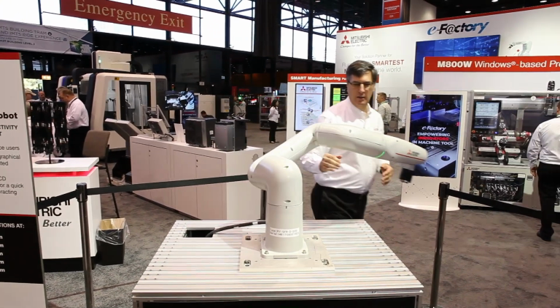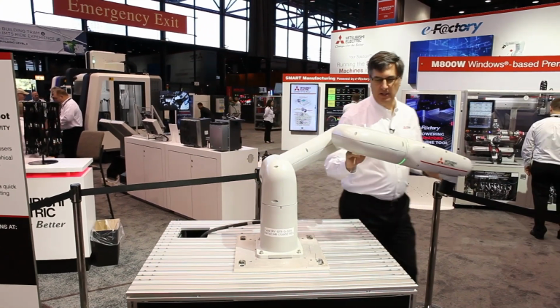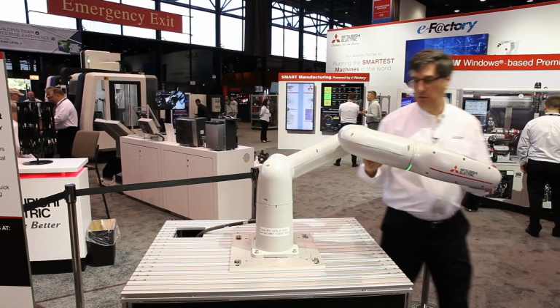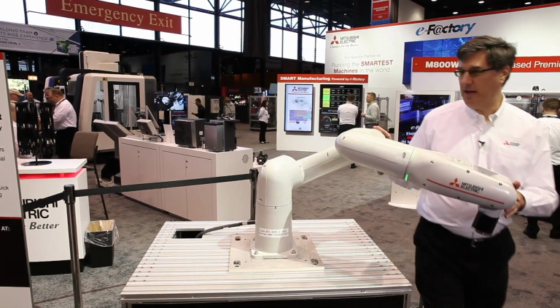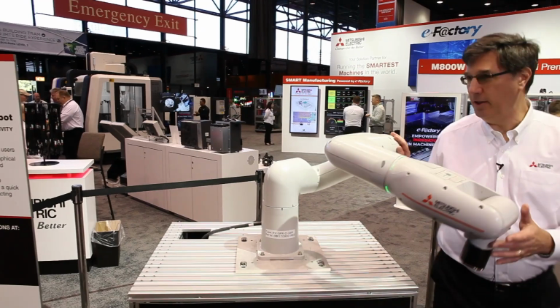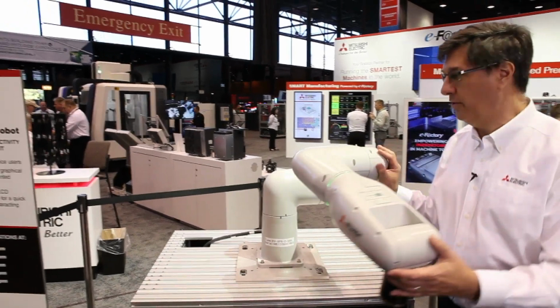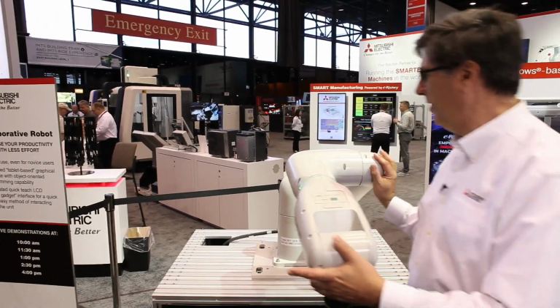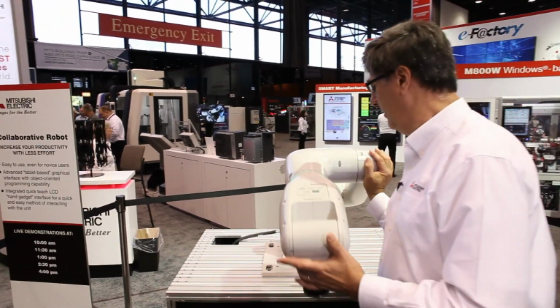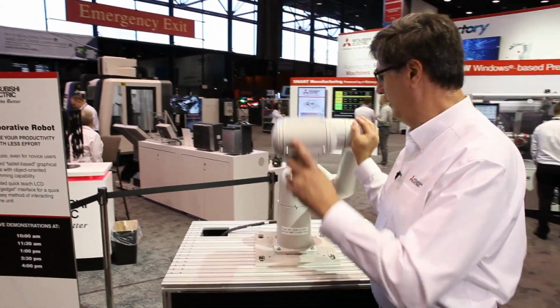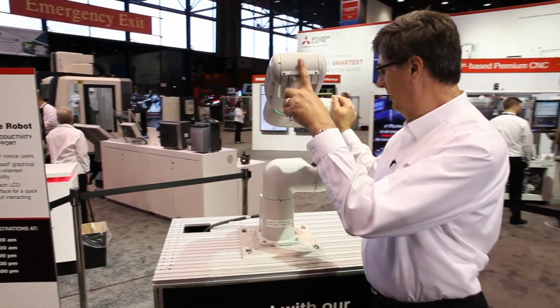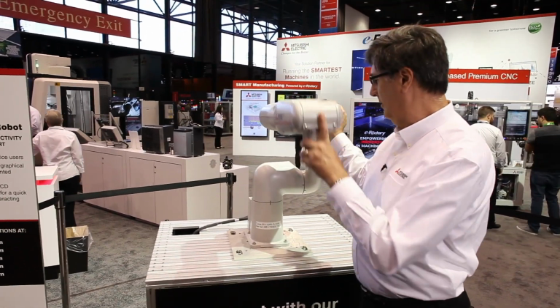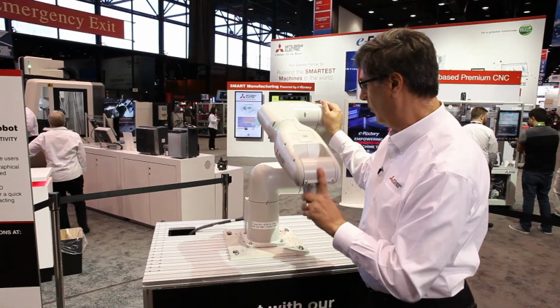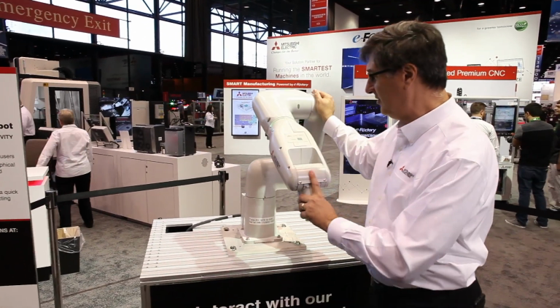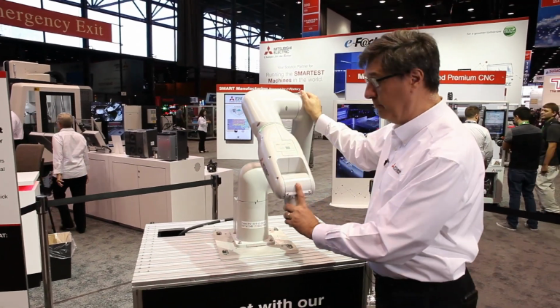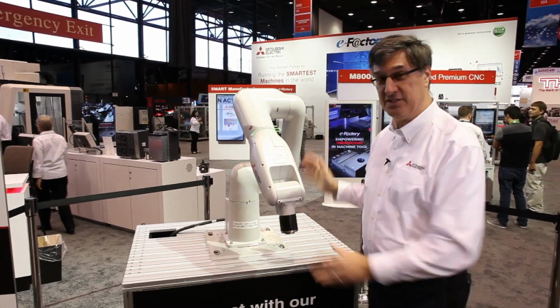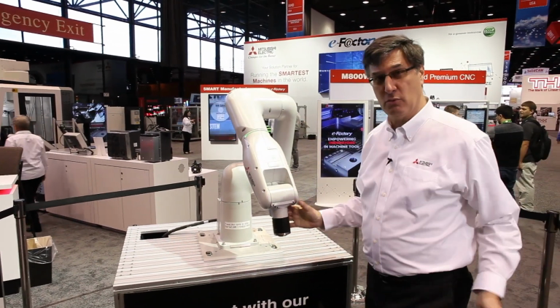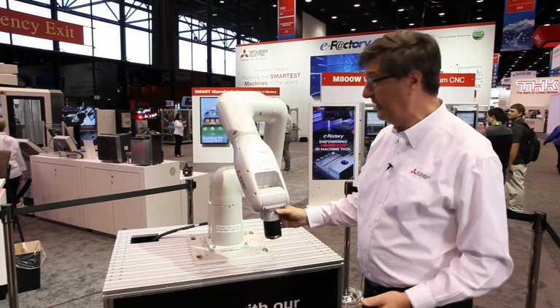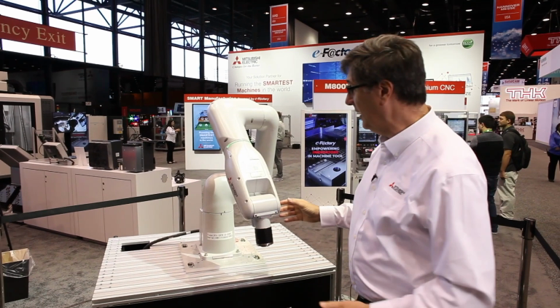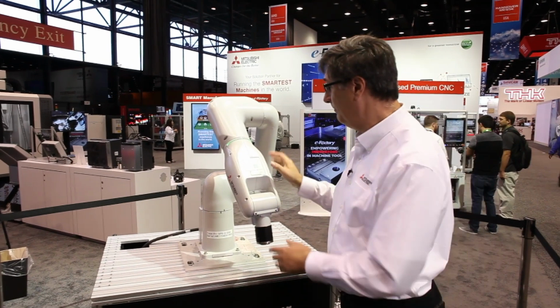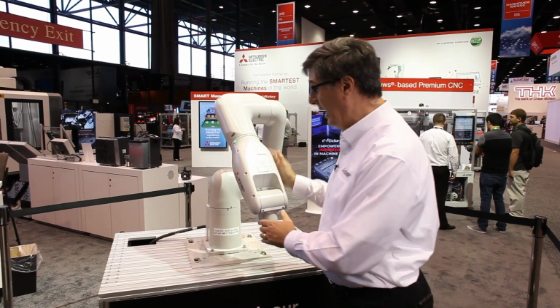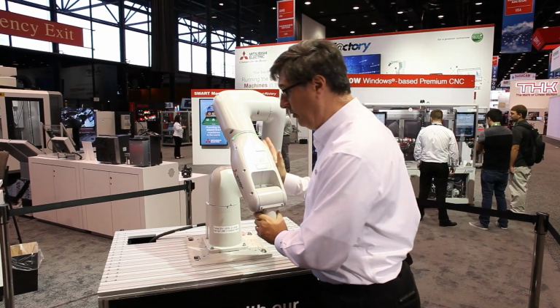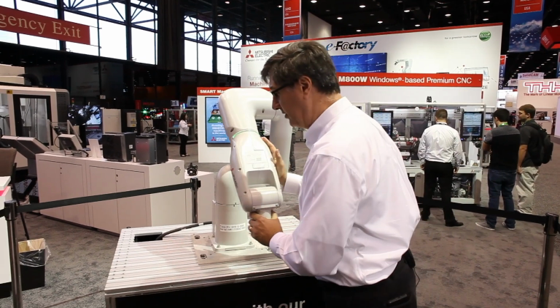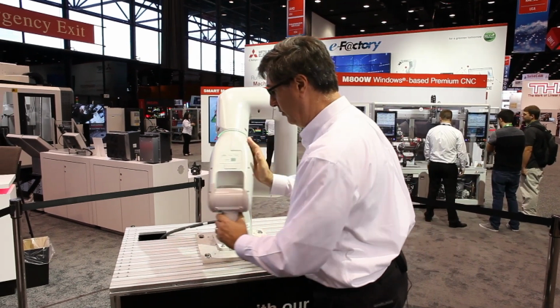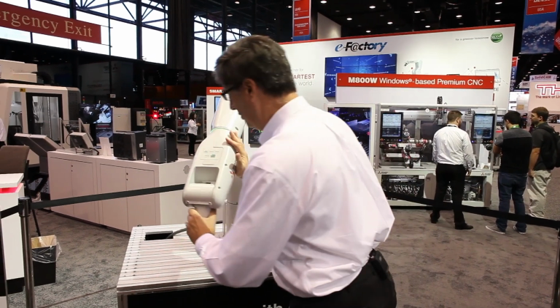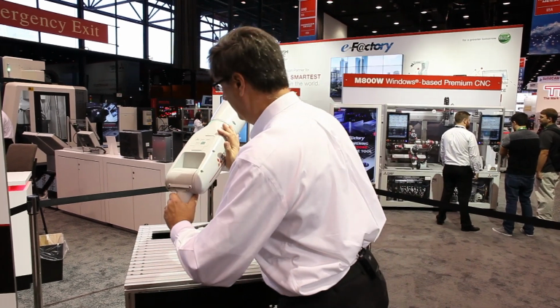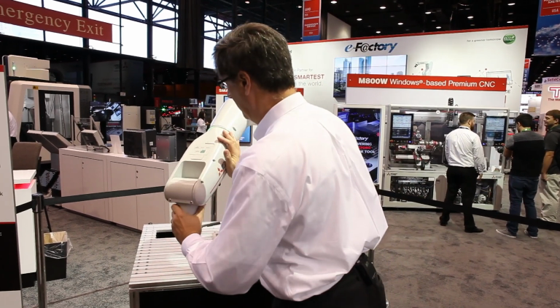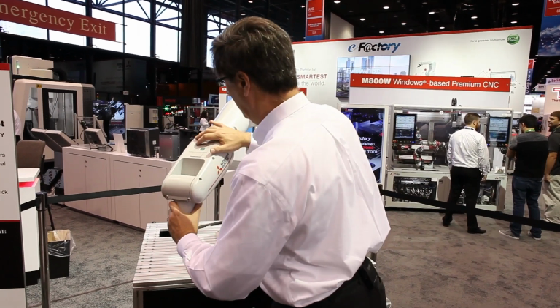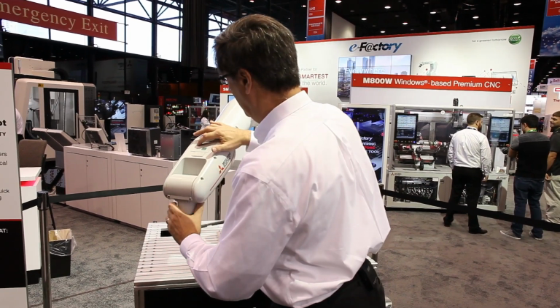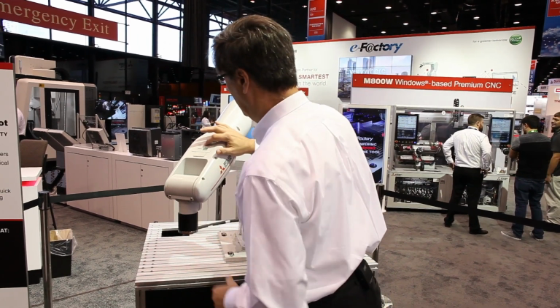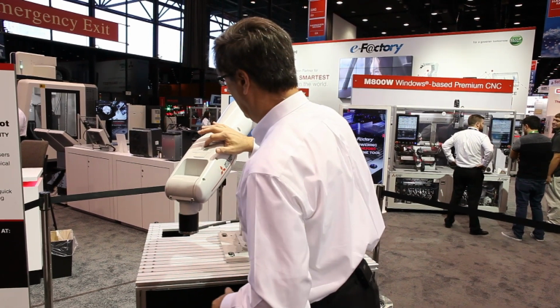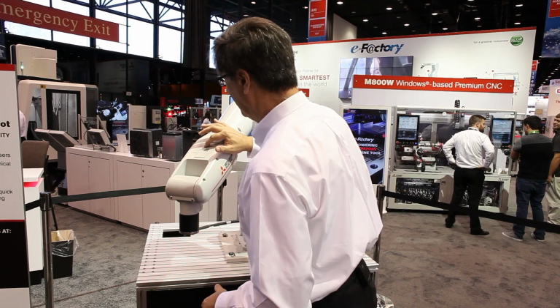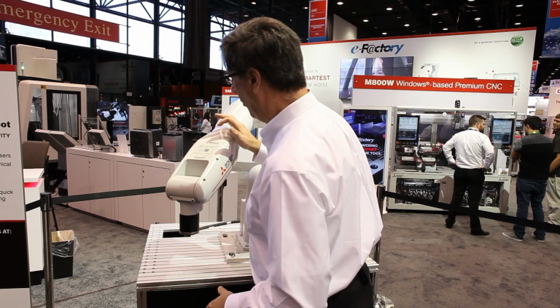This allows you great flexibility when you're implementing a robot system. Plus it's really easy to teach — I can move this to a new position and teach a point.